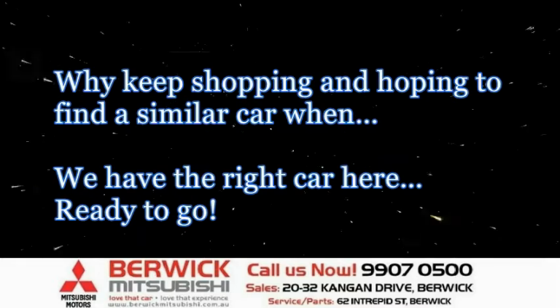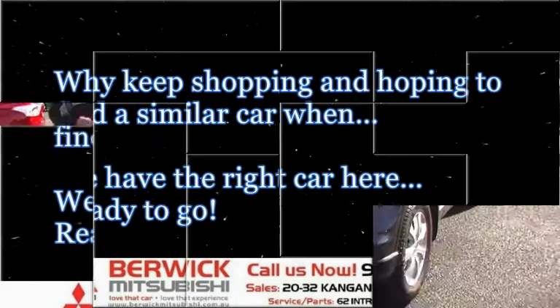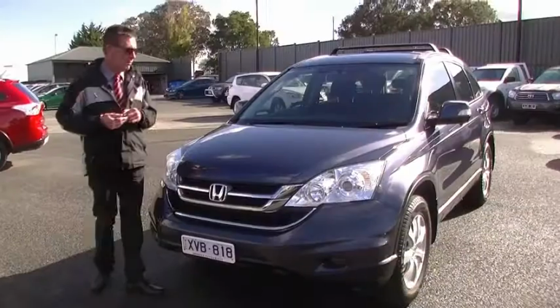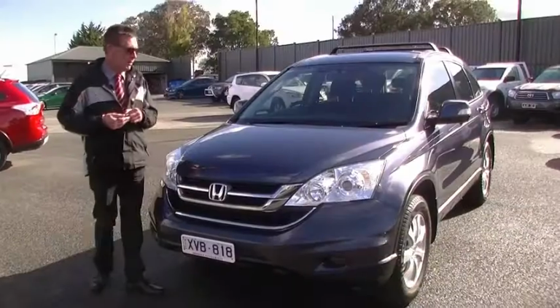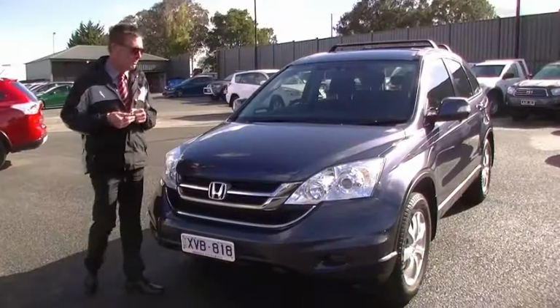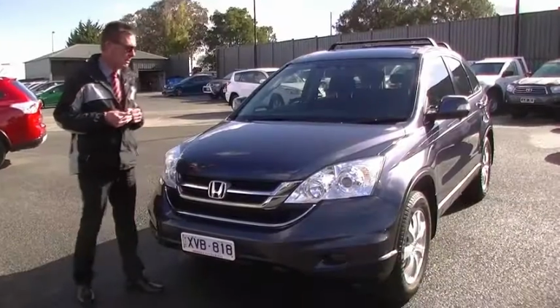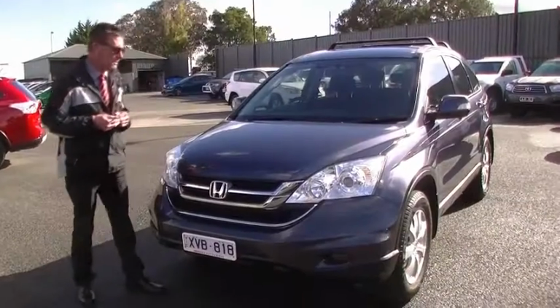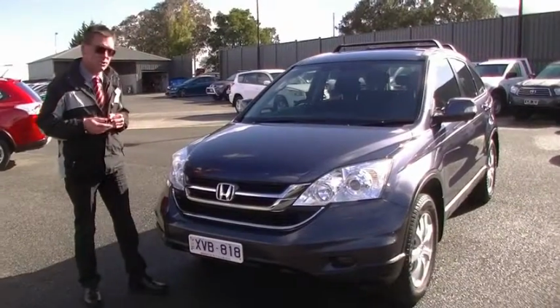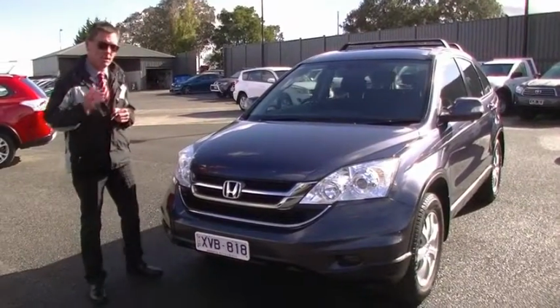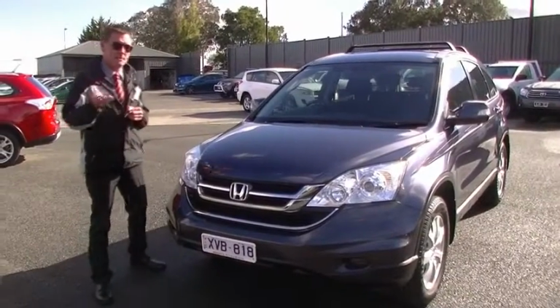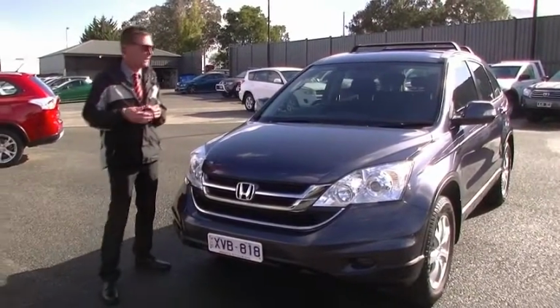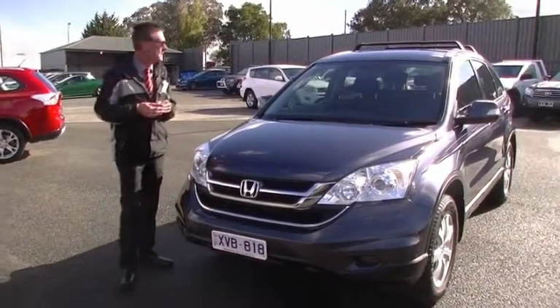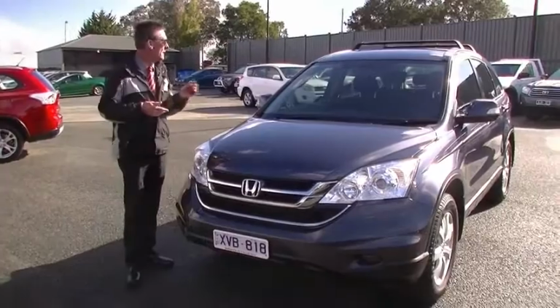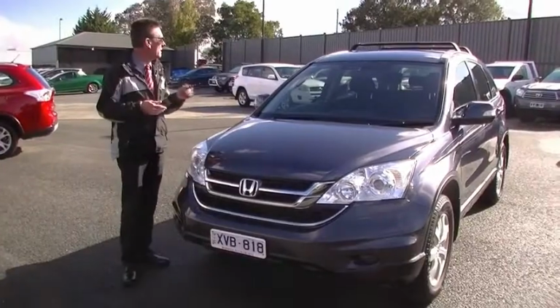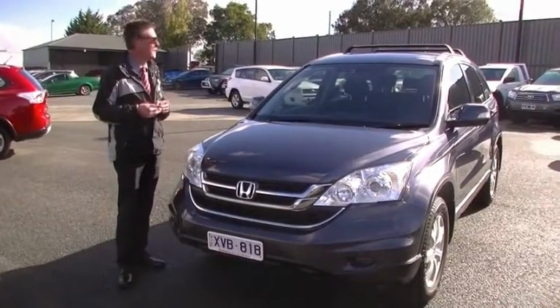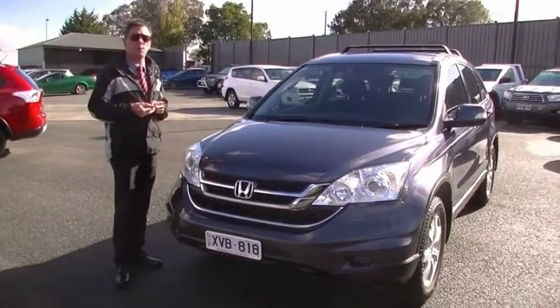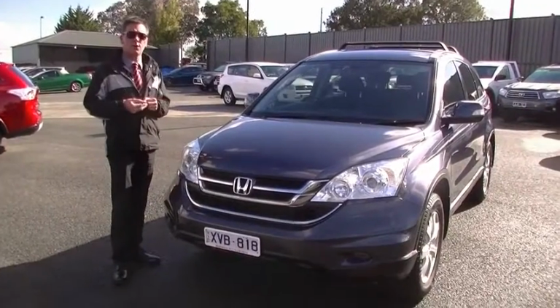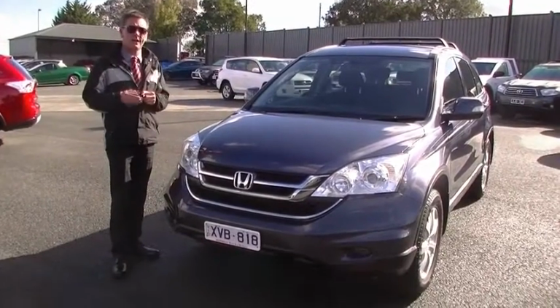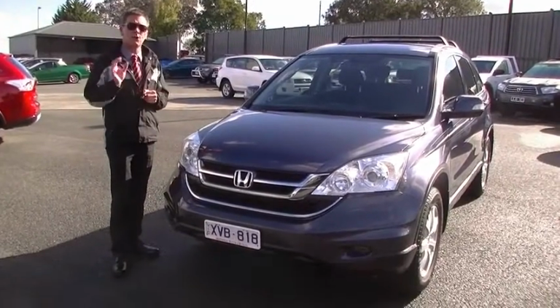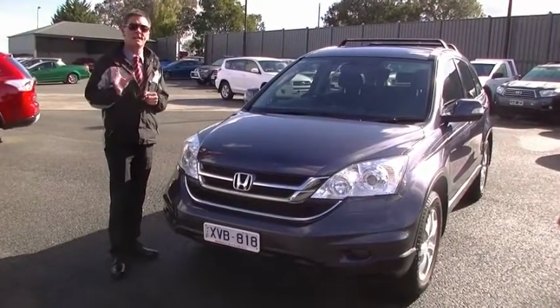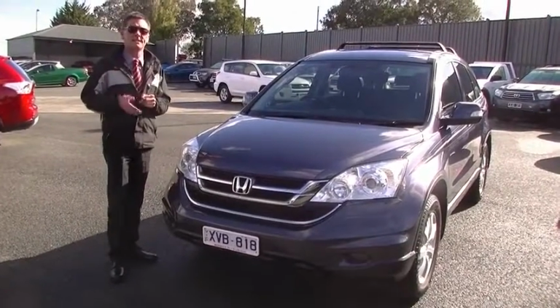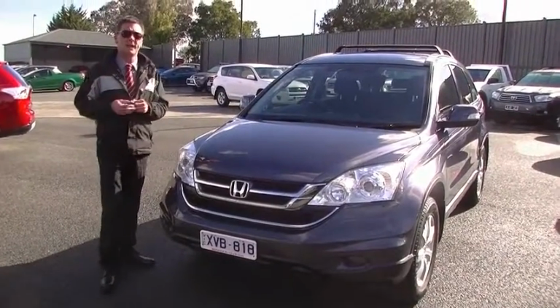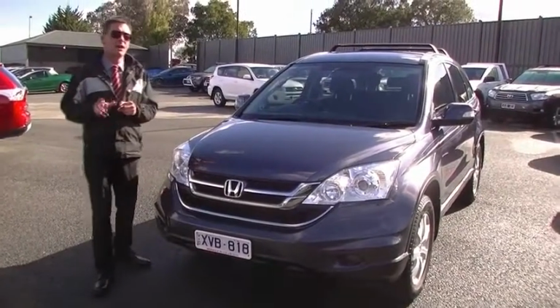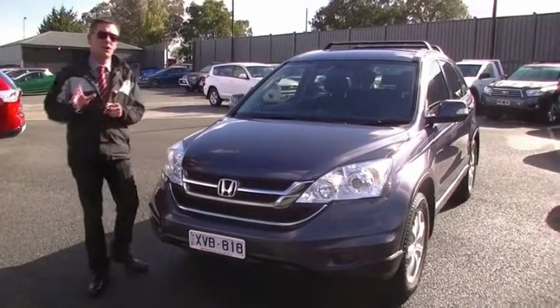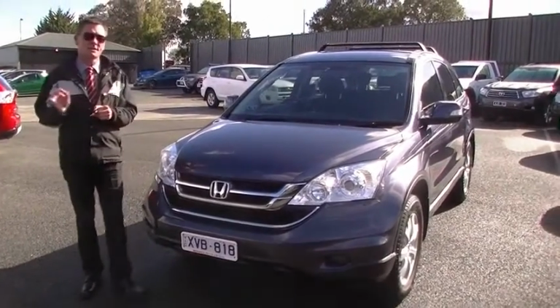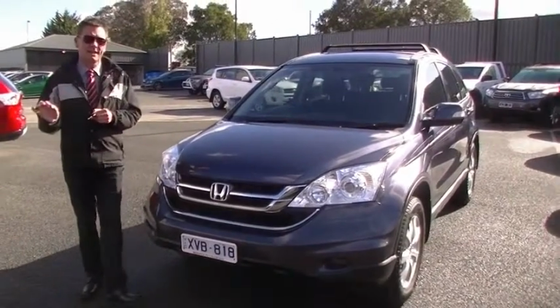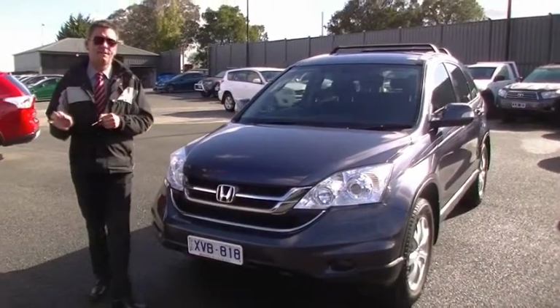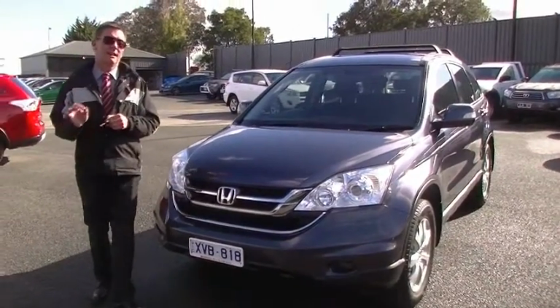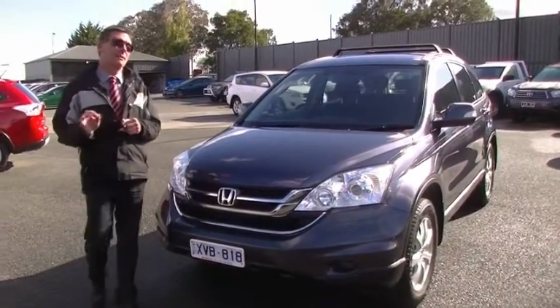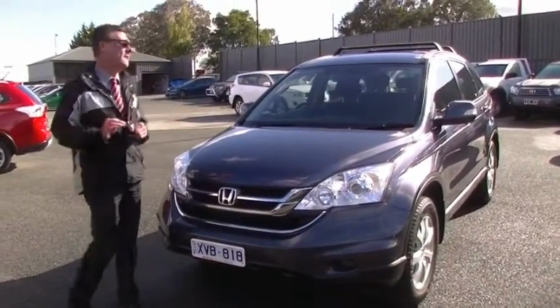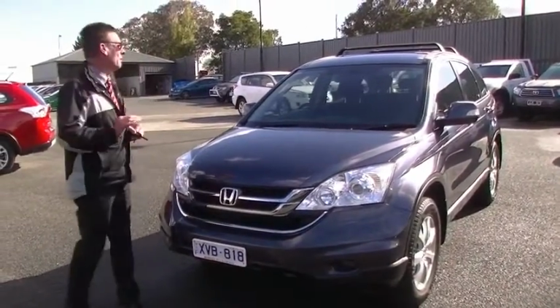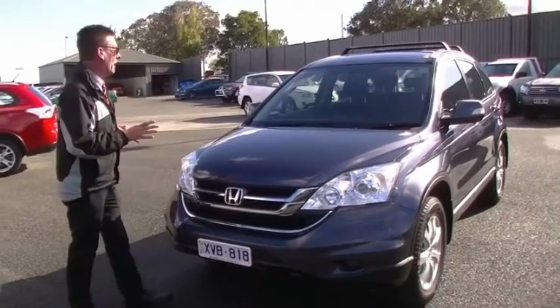Good morning and welcome to Berwick Mitsubishi. My name's Mark and today I'm going to take you for a walk around our 2010 Honda CR-V Limited wagon.